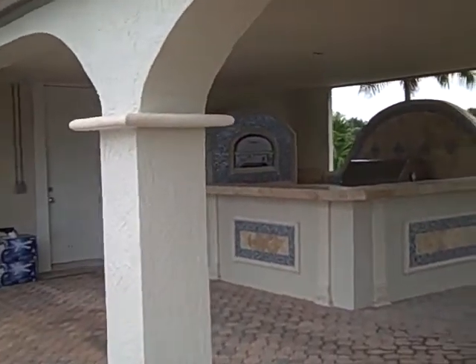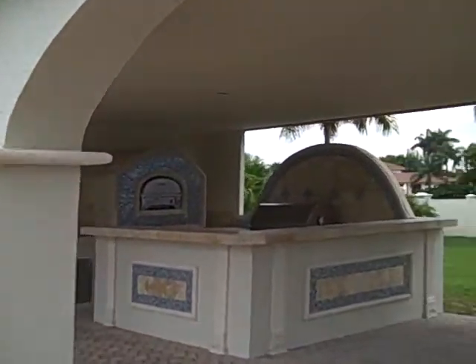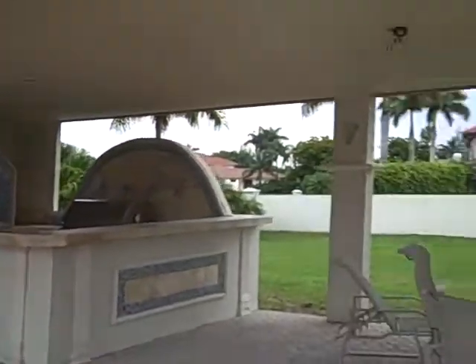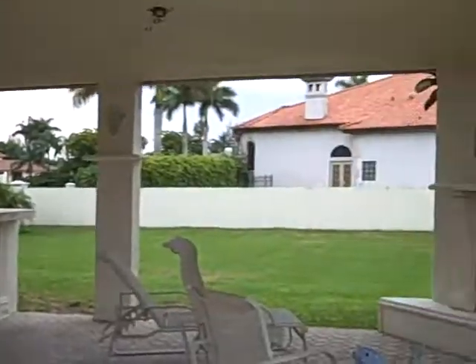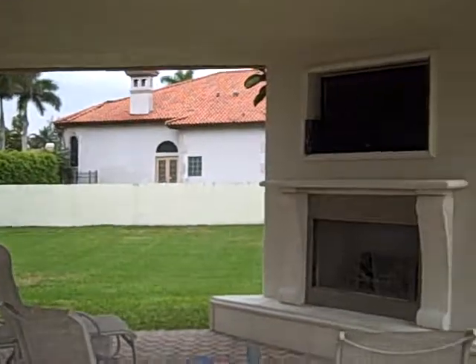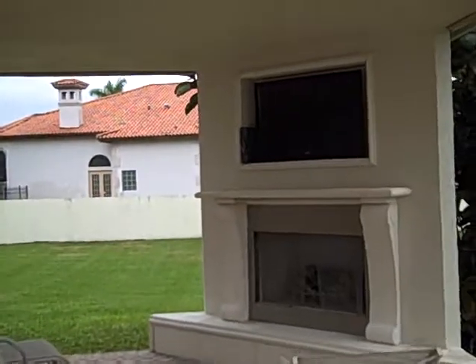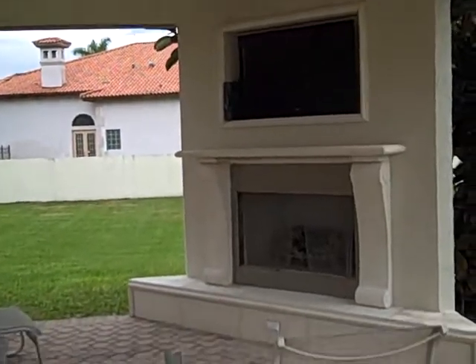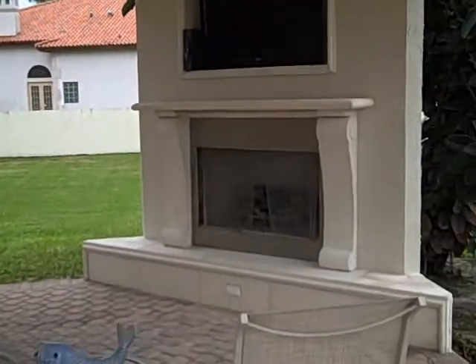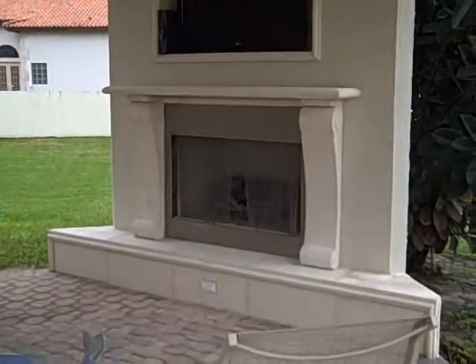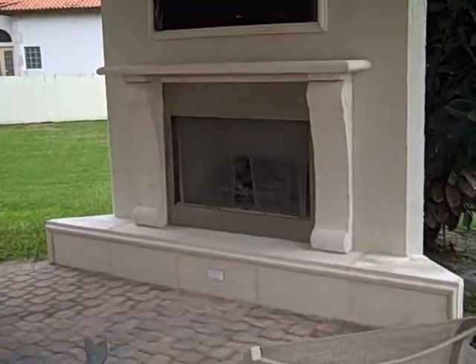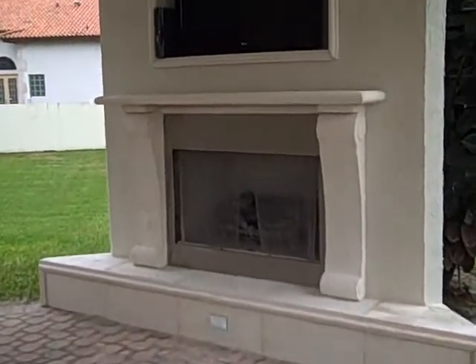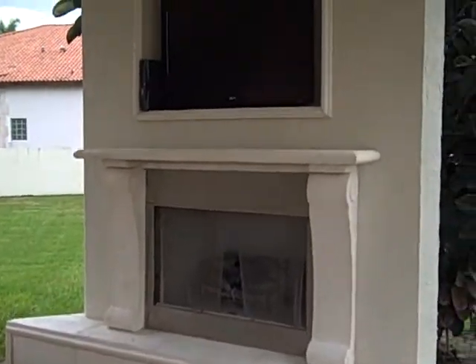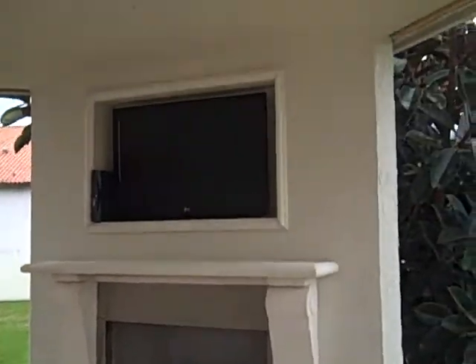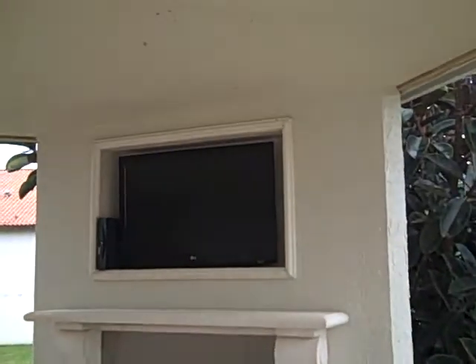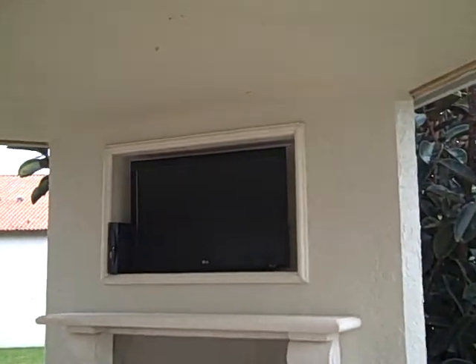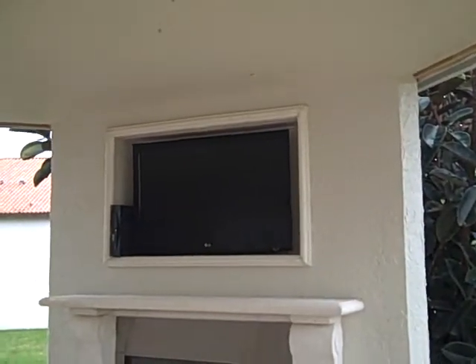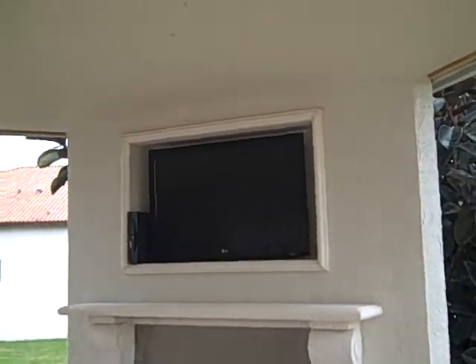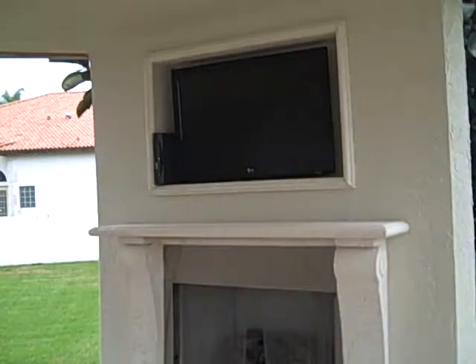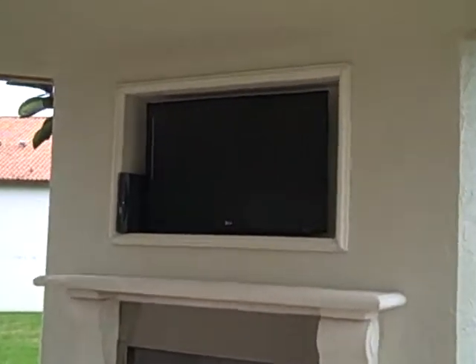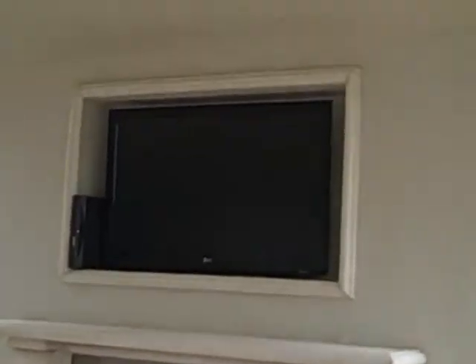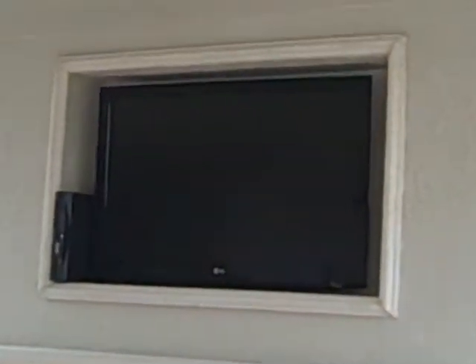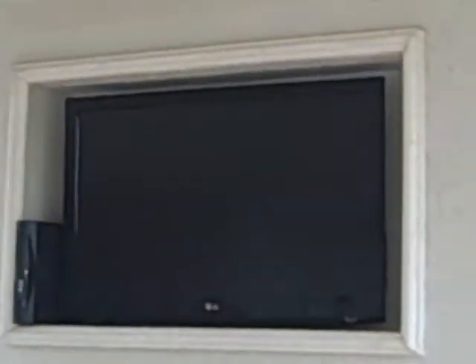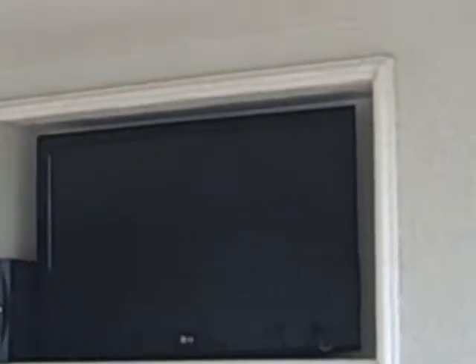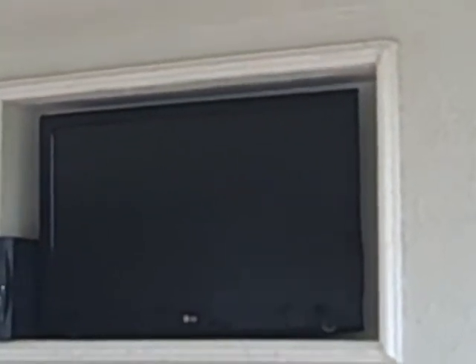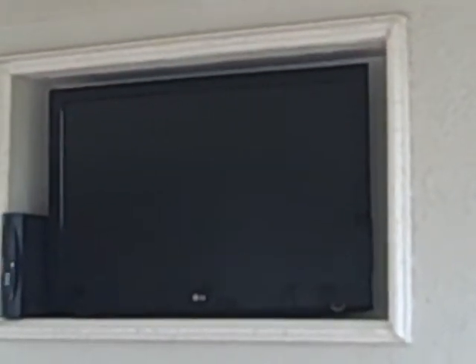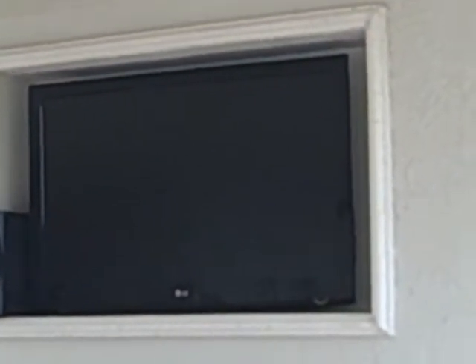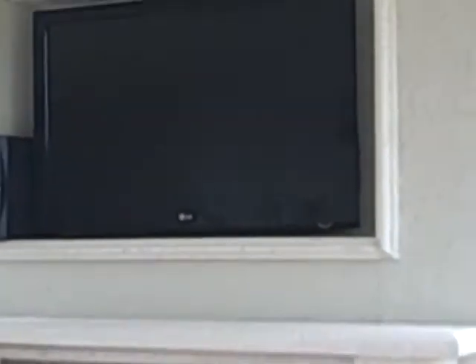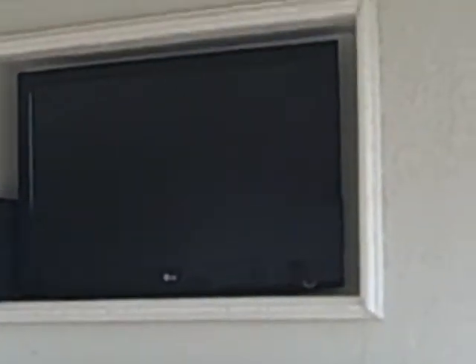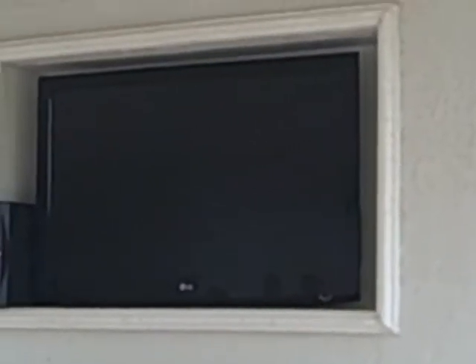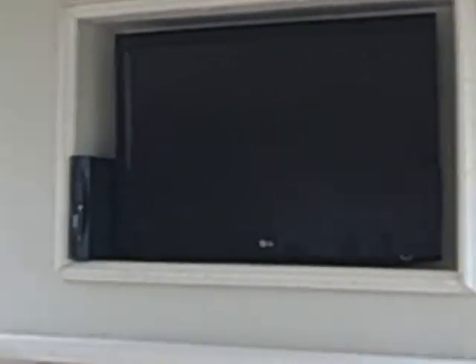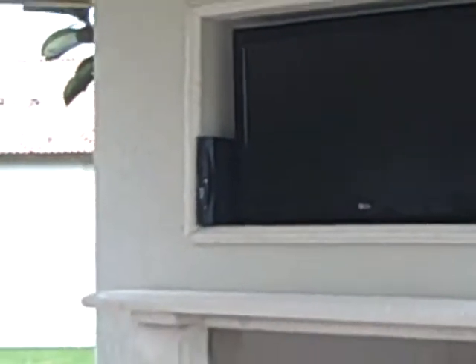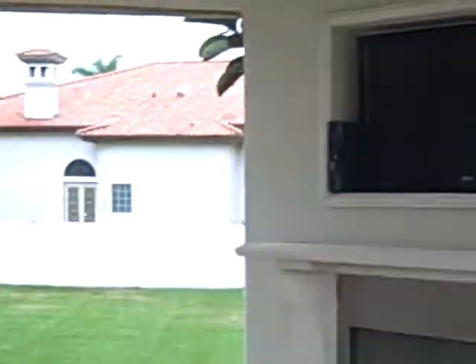We have completed the fireplace with a great 42-inch TV there. Let me get a zoom in on this — all set up with cable, ready to go.